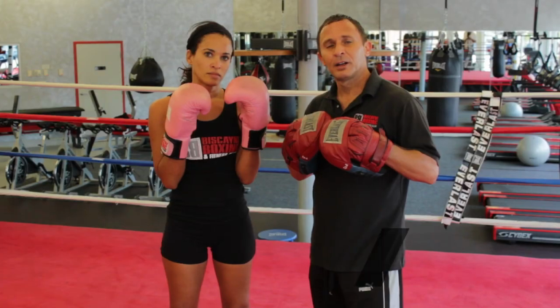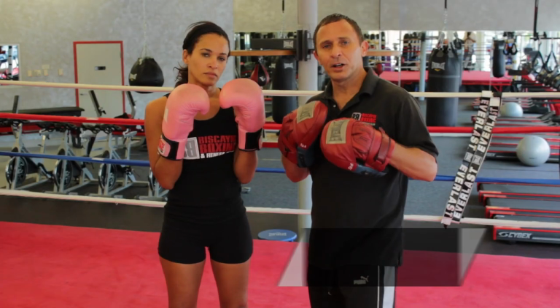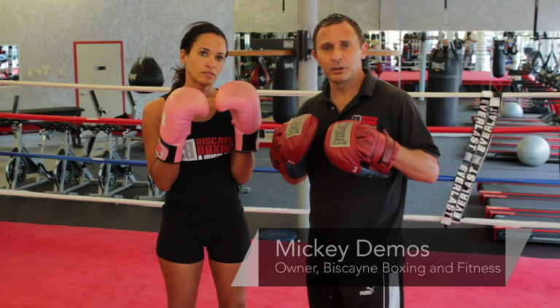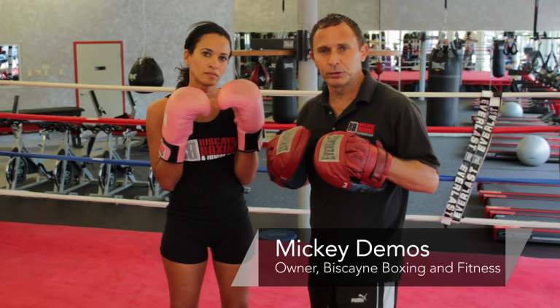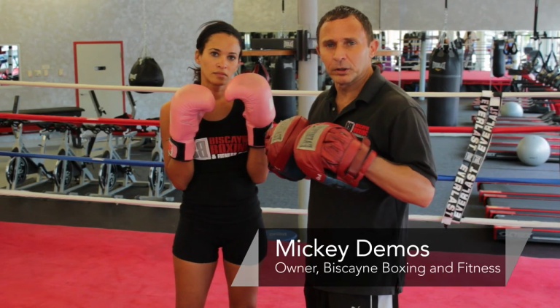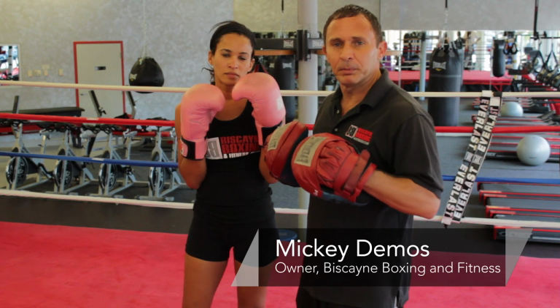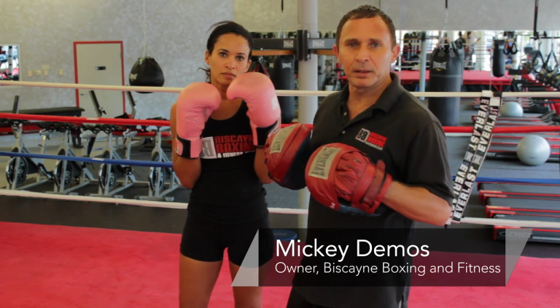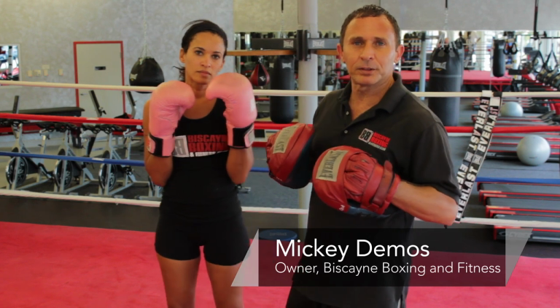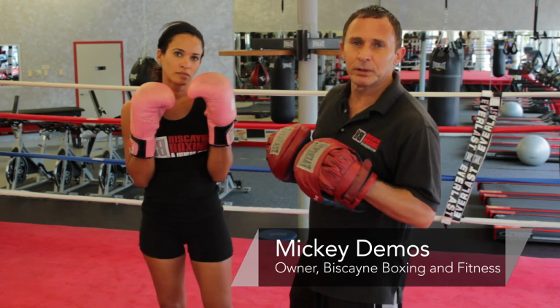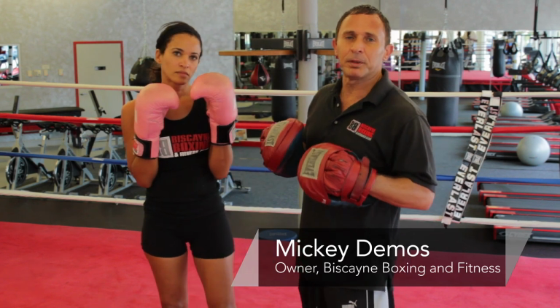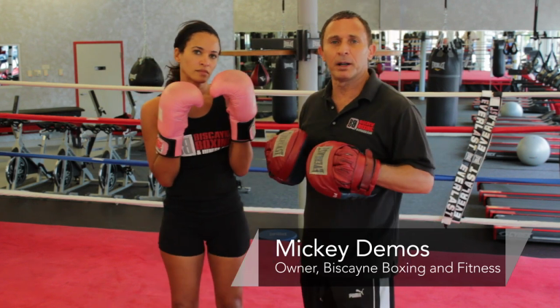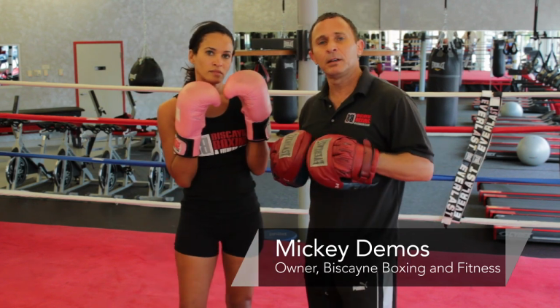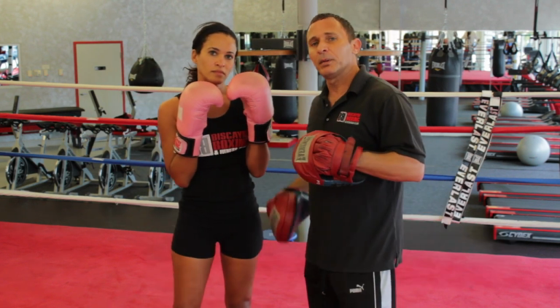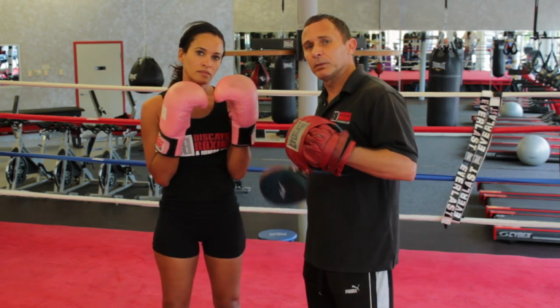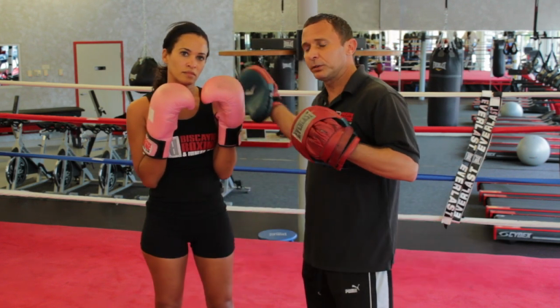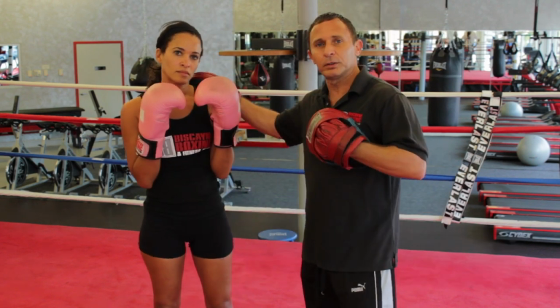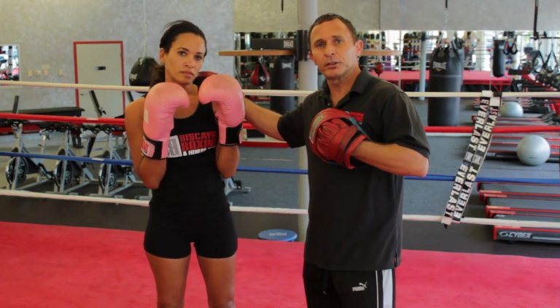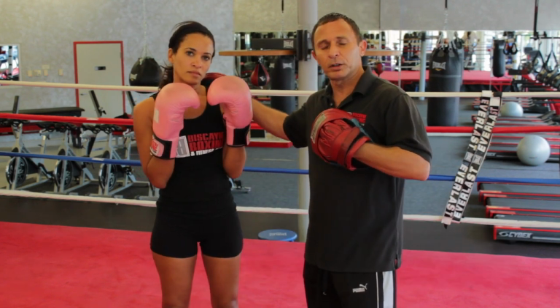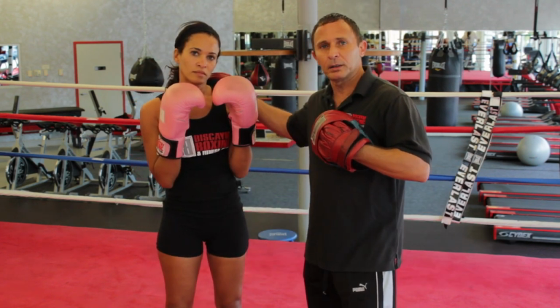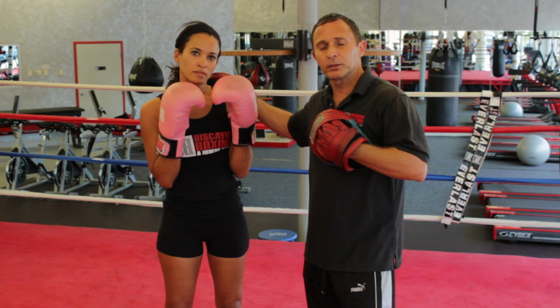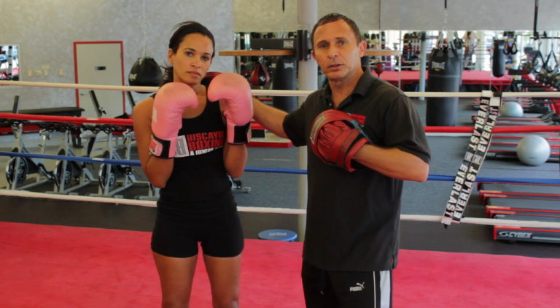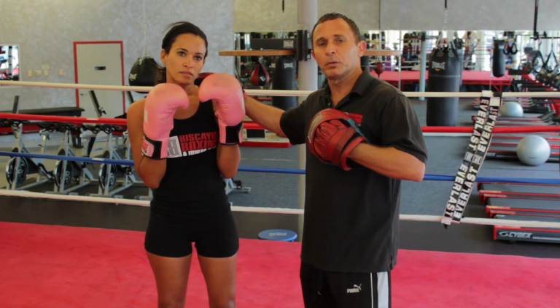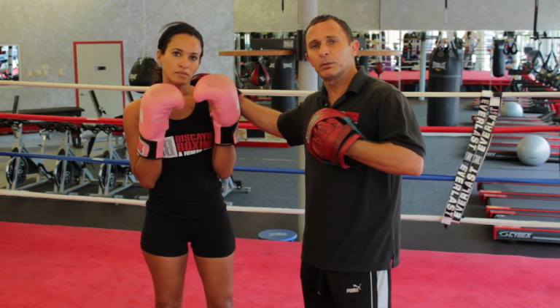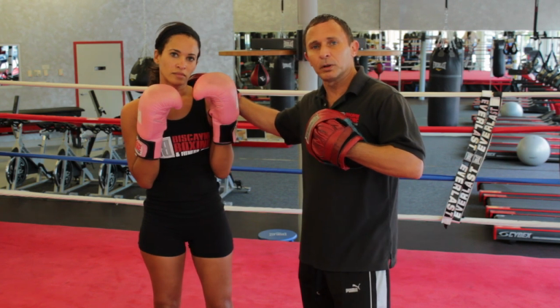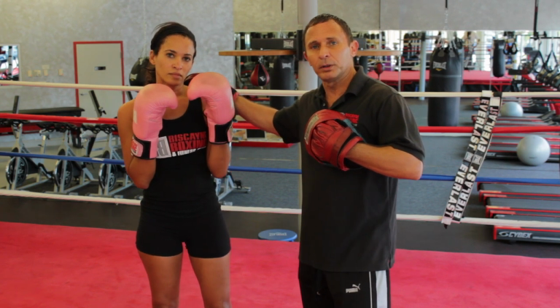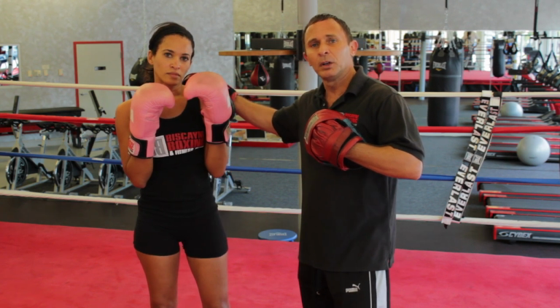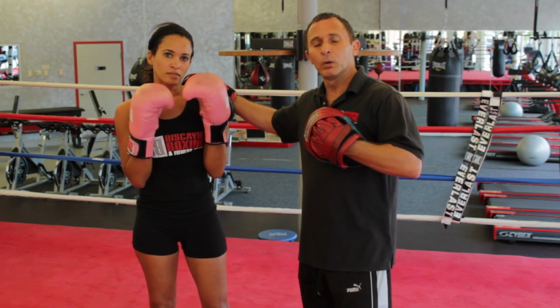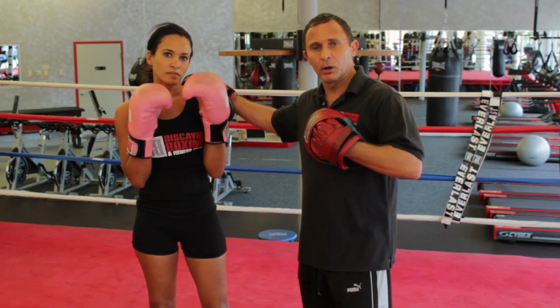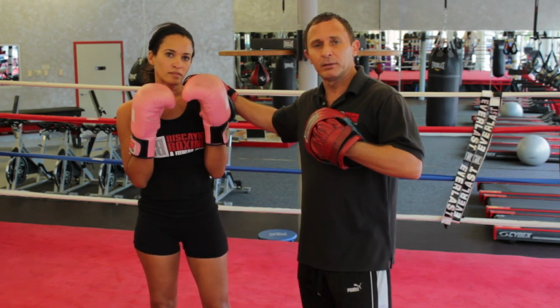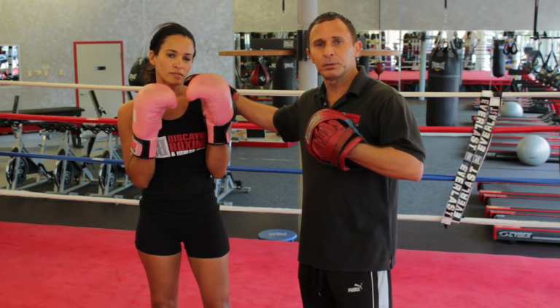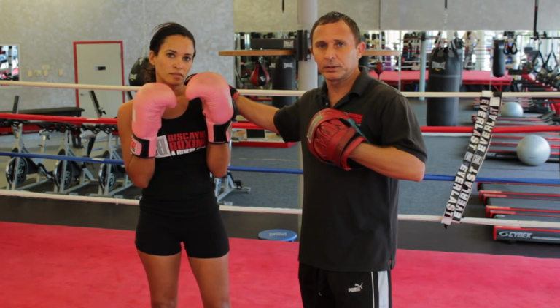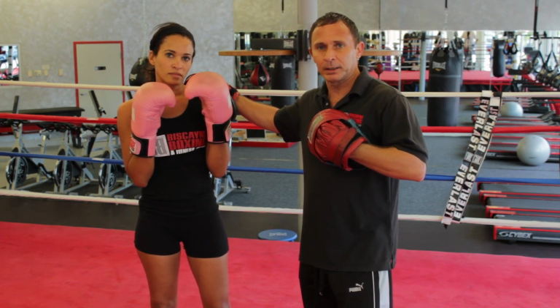Hi, I'm Mickey Demos Jr. here at Biscayne Boxing and Fitness Club here in Miami. I'm here with my student Natasha Burkett, a boxing student who's been working with me for a couple years. We're going to go over advanced boxing technique.